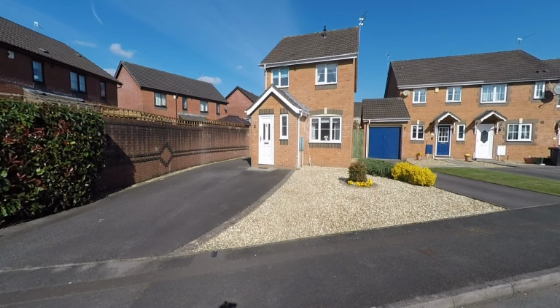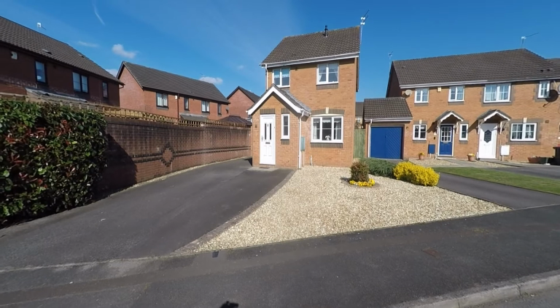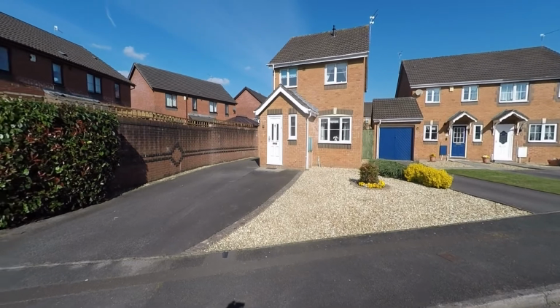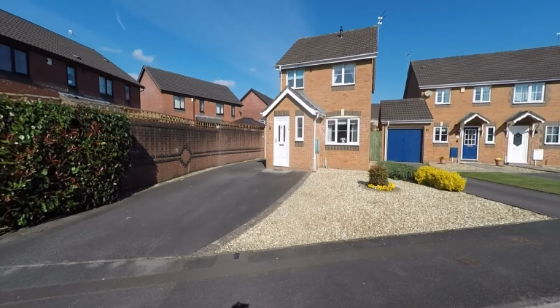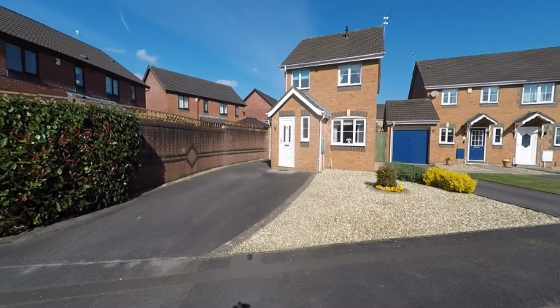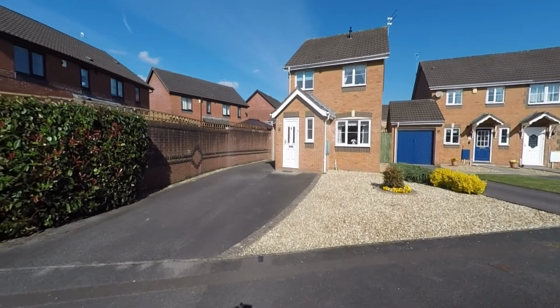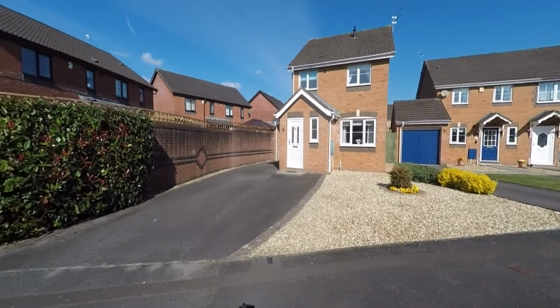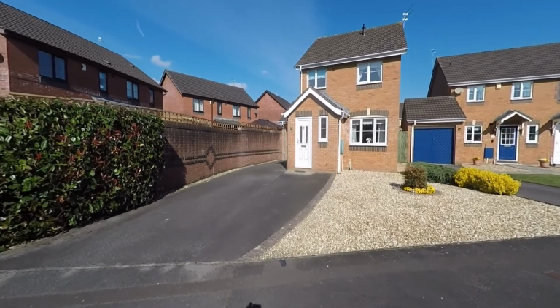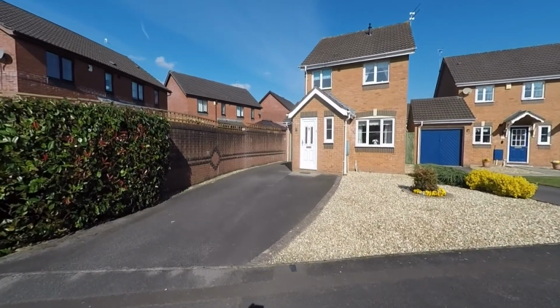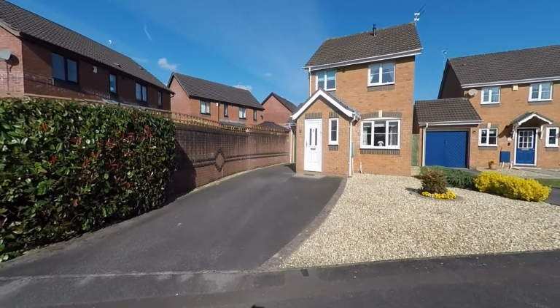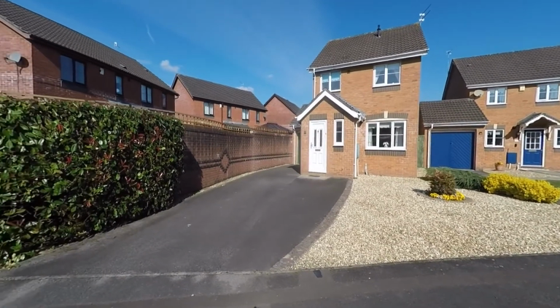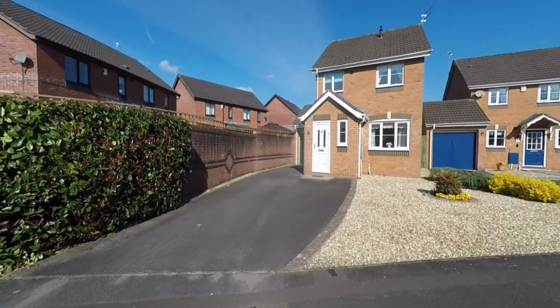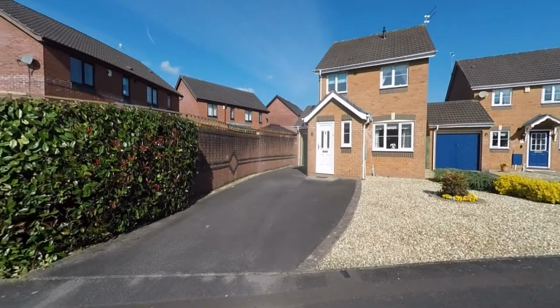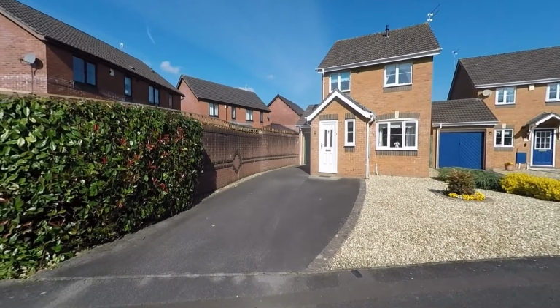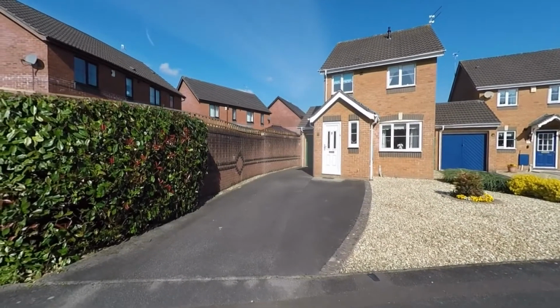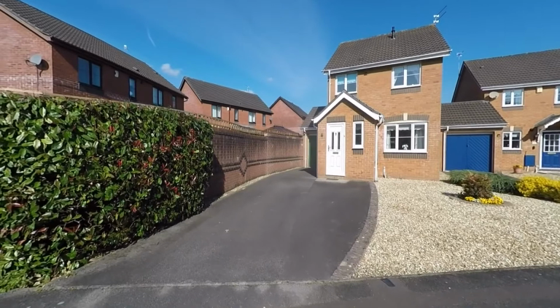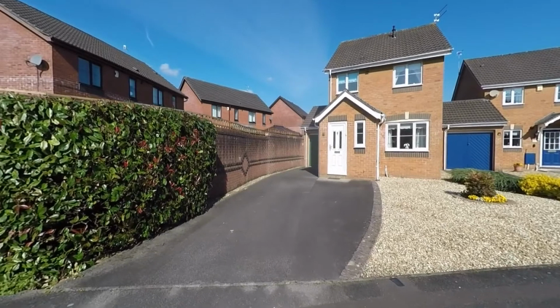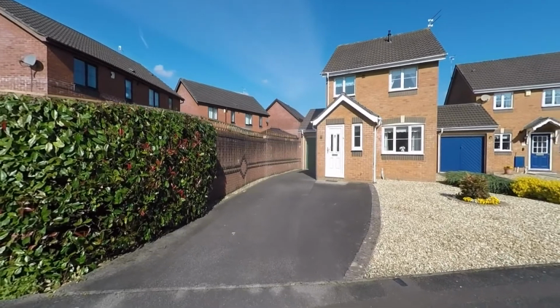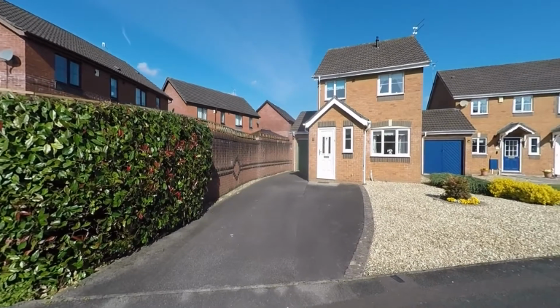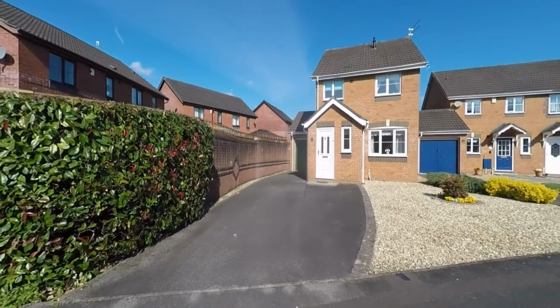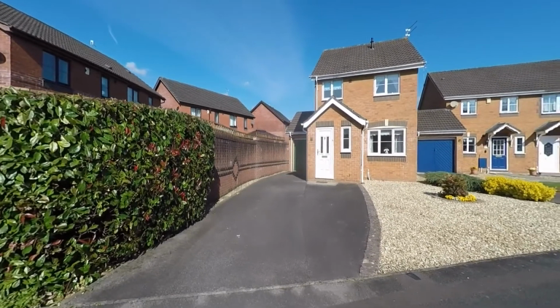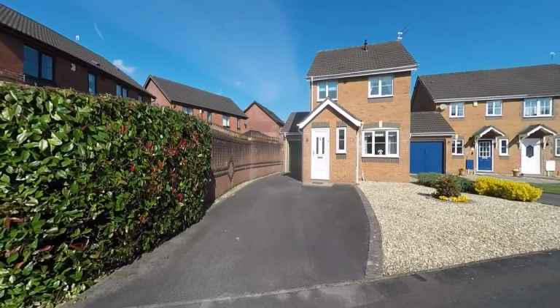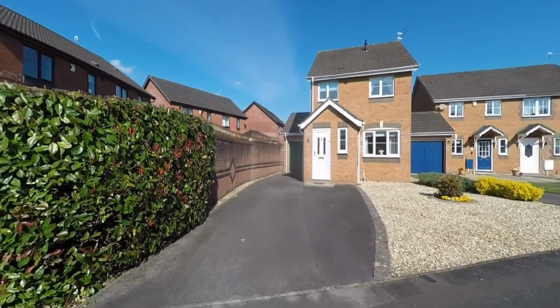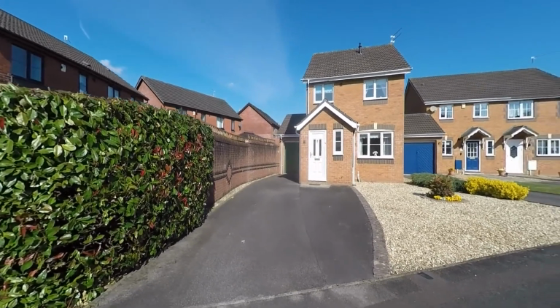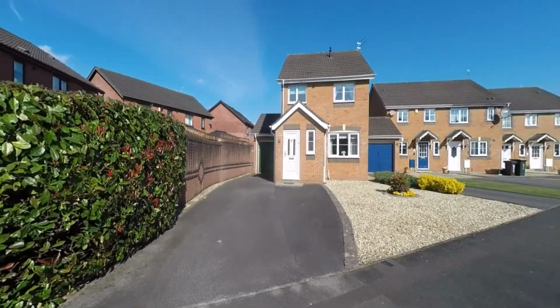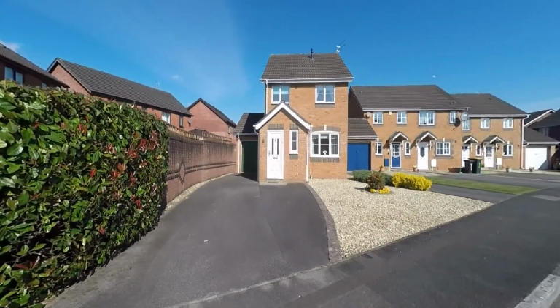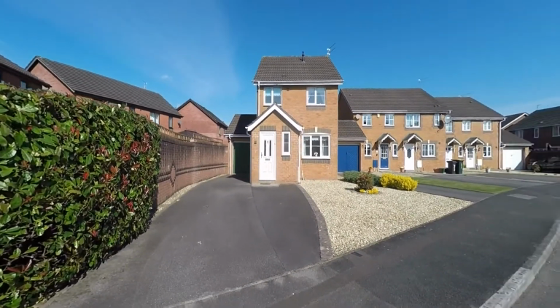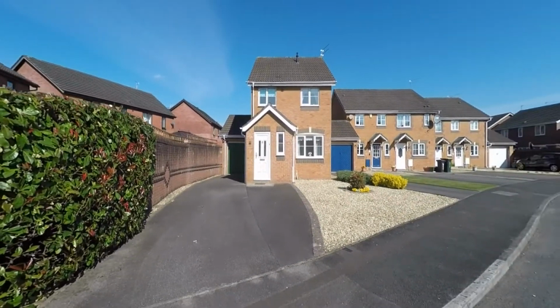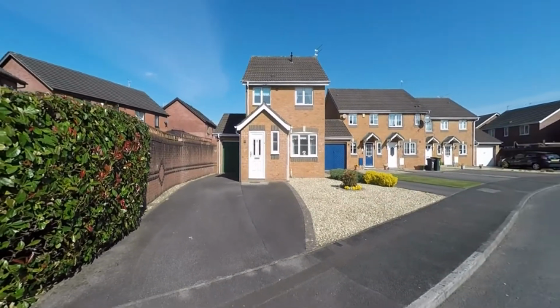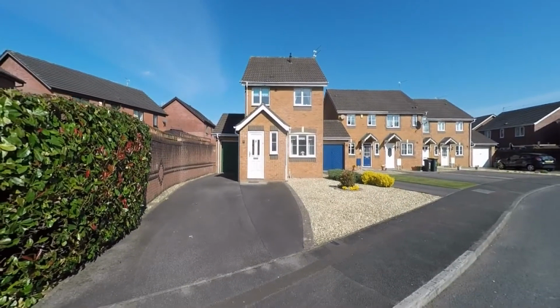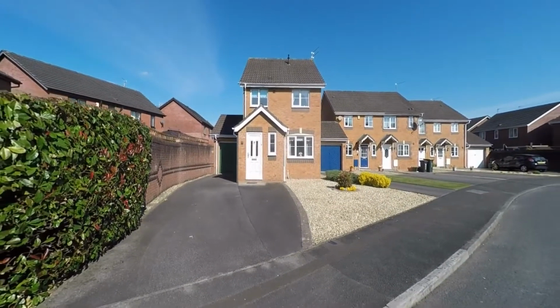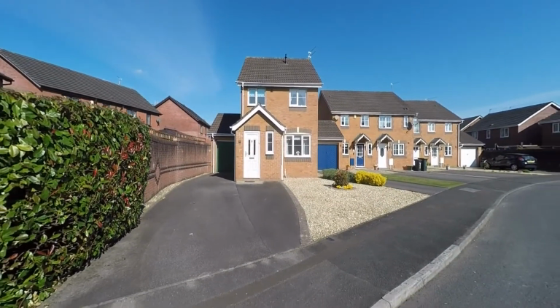Welcome to this Pinkmove video tour of this well presented three bedroom detached family home situated within a desirable residential area of Rogerstone, which itself sits just to the outskirts of Newport.